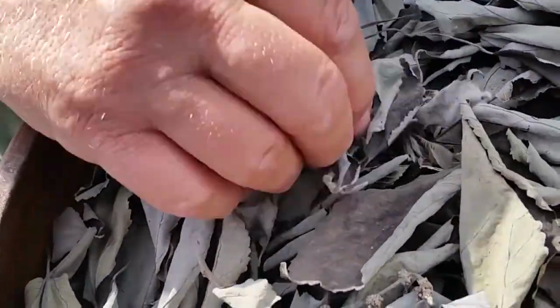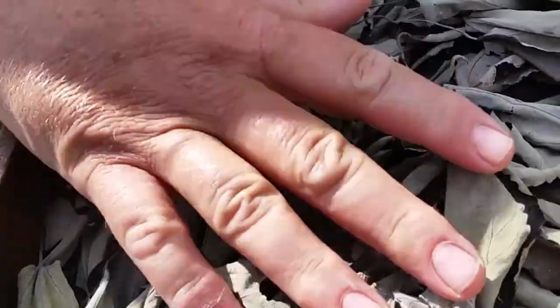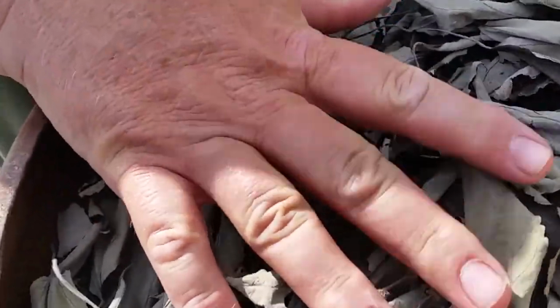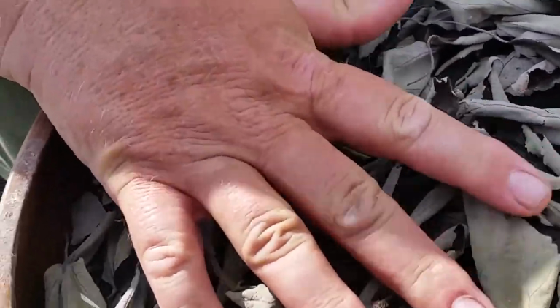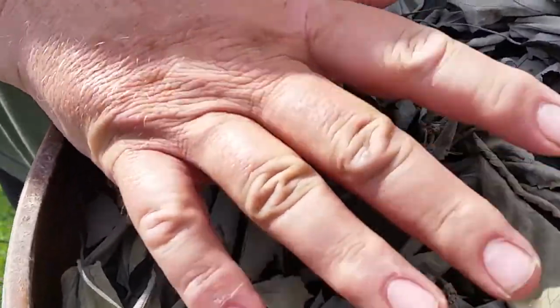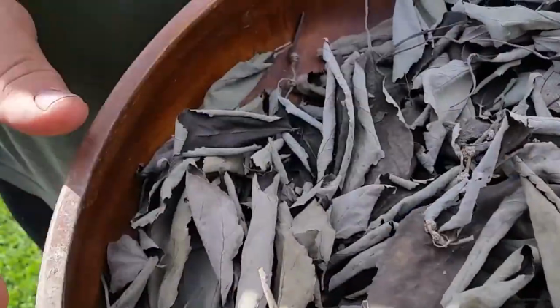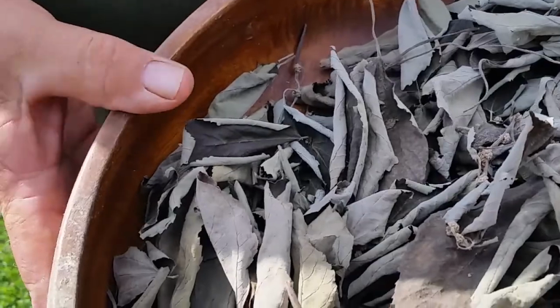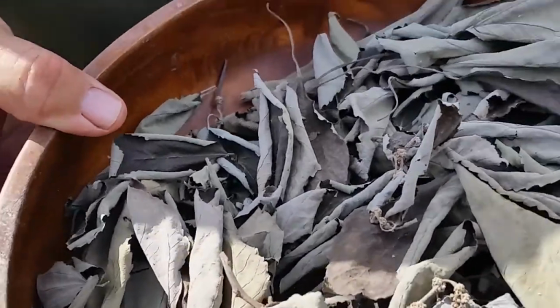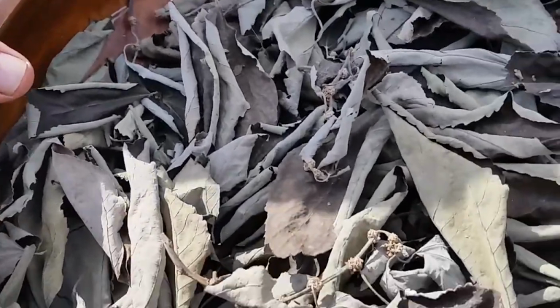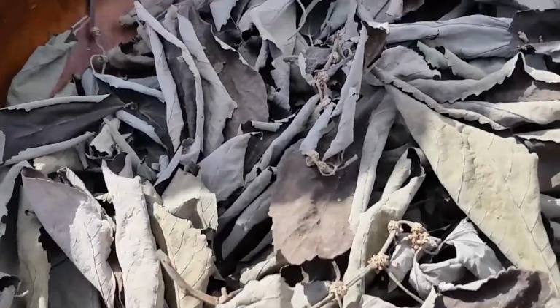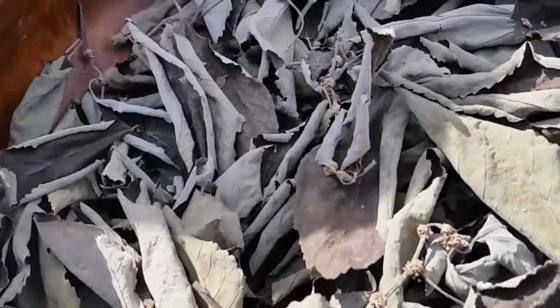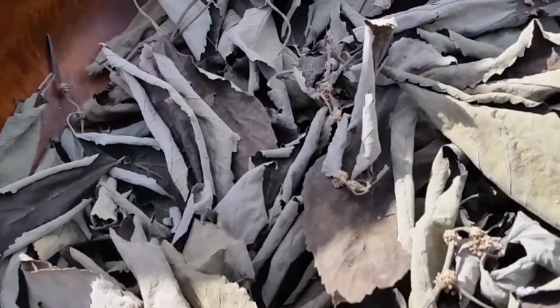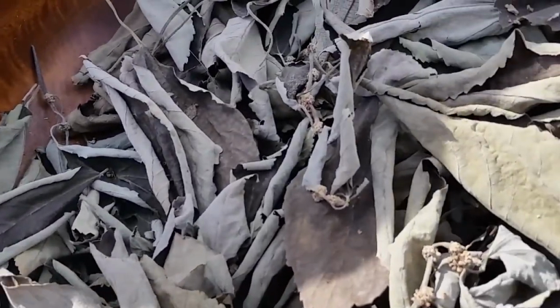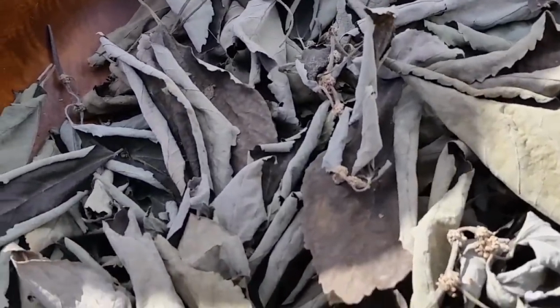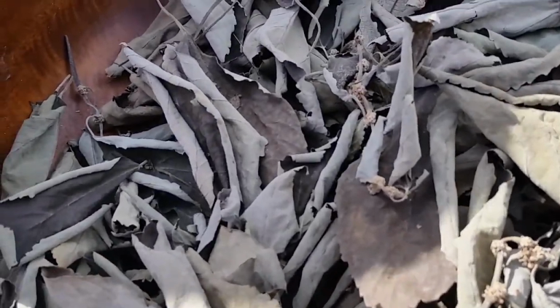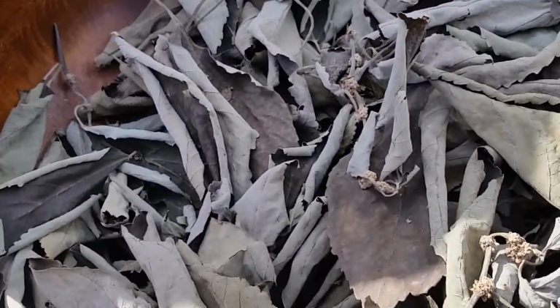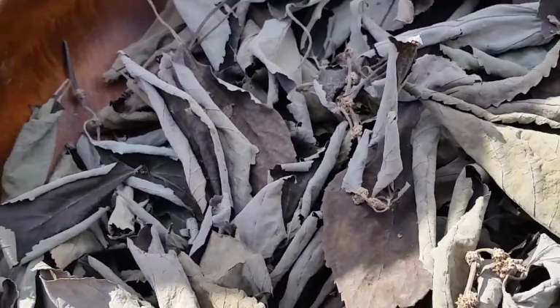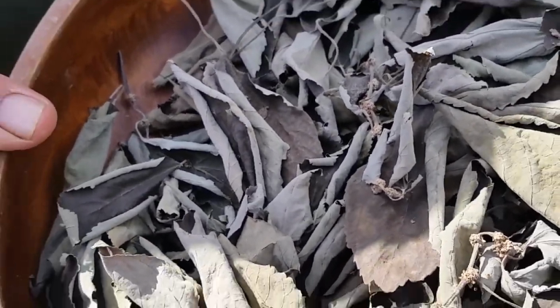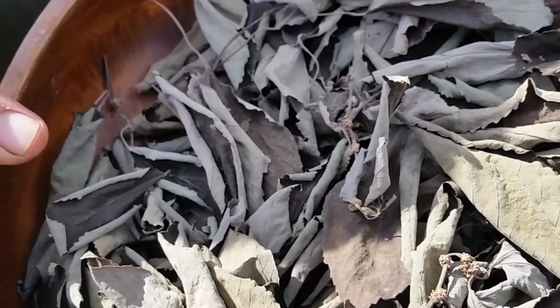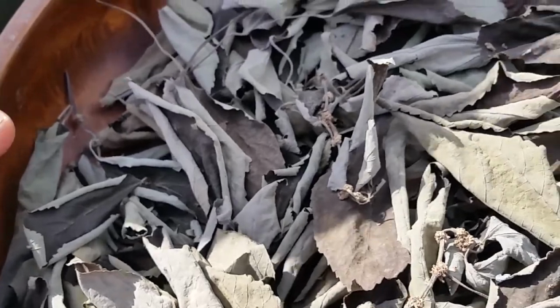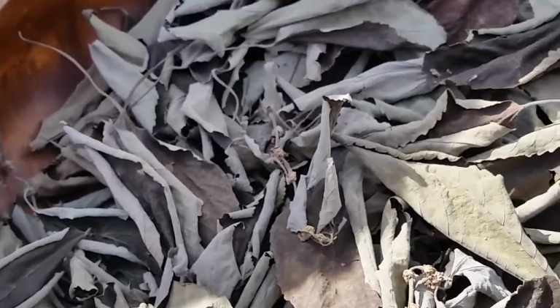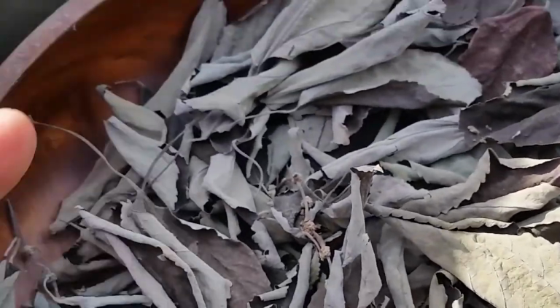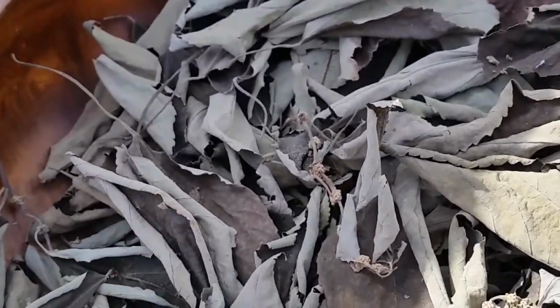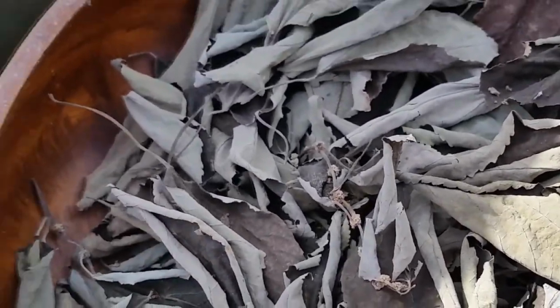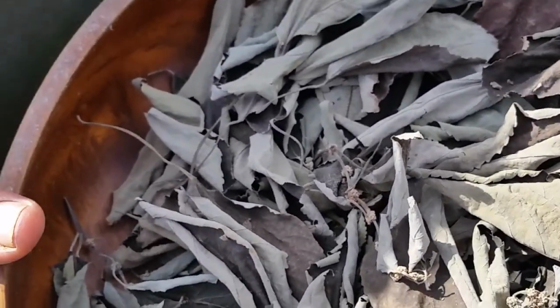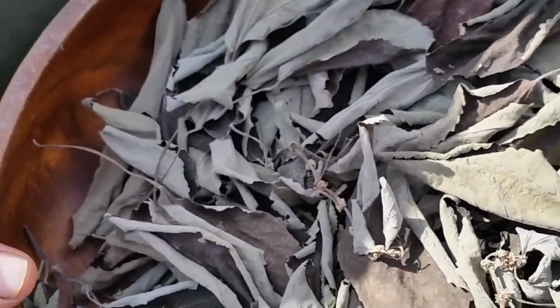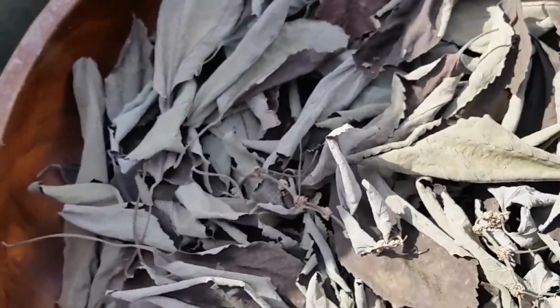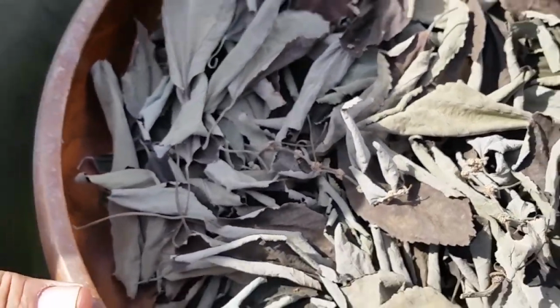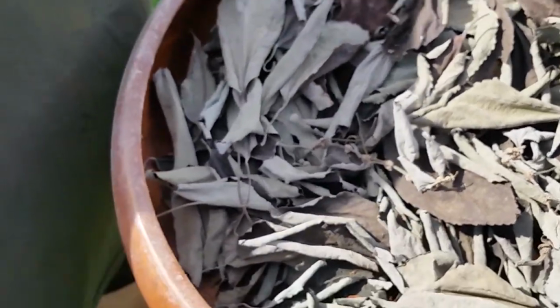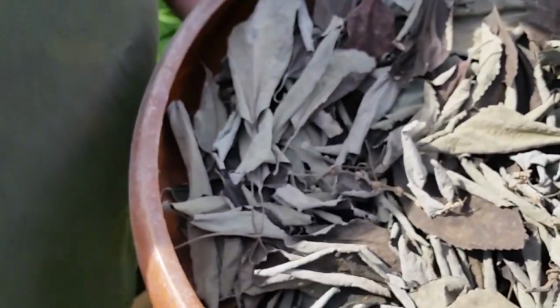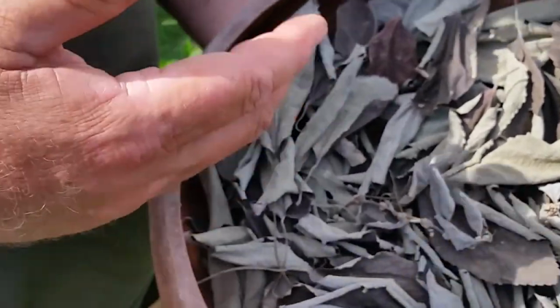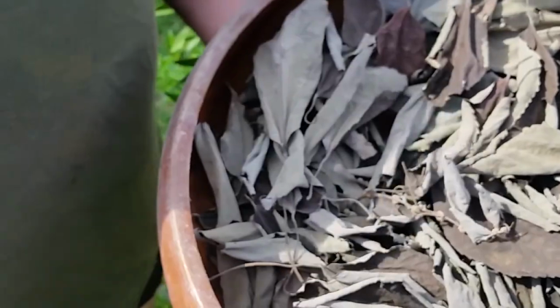People grow it just so they can have a ready supply. It's called mamake — I learned it as mamake, but both pronunciations are correct, so there's no discrepancy. Mamake tea leaves.